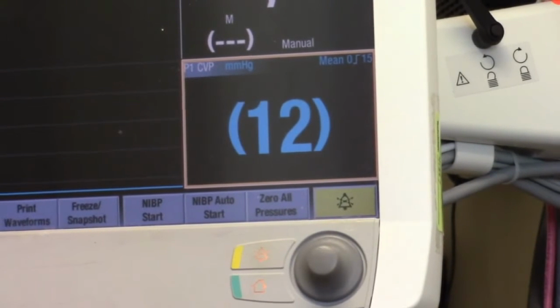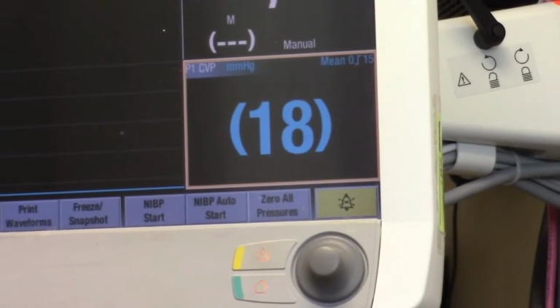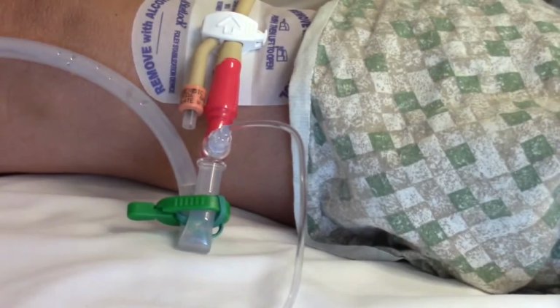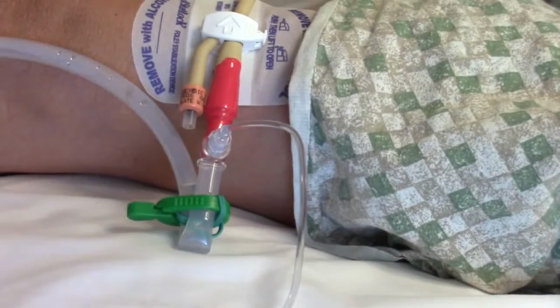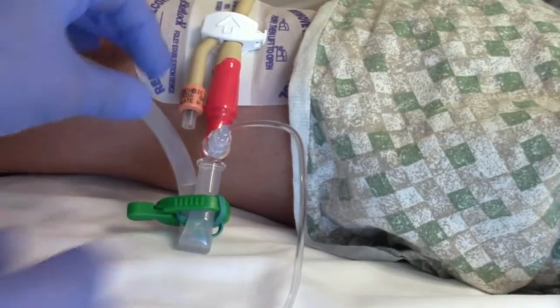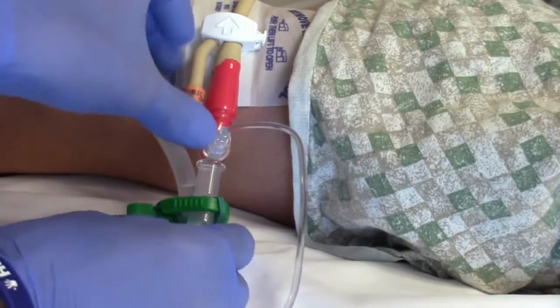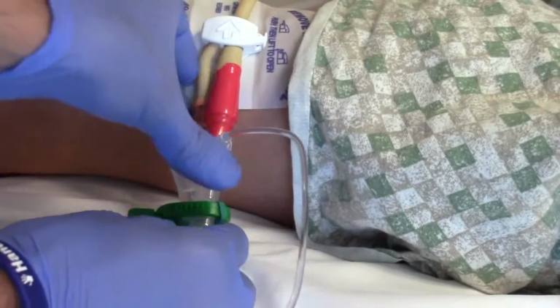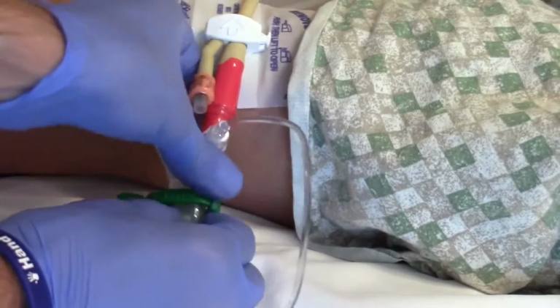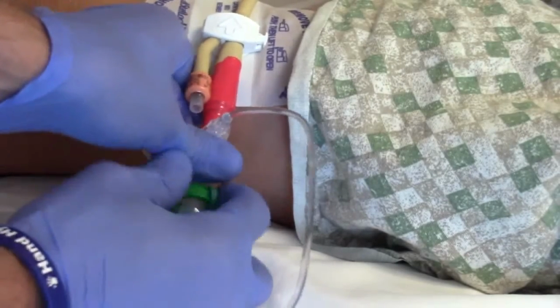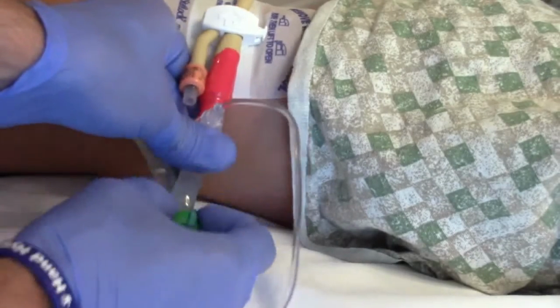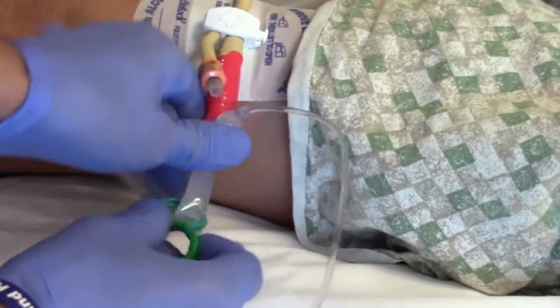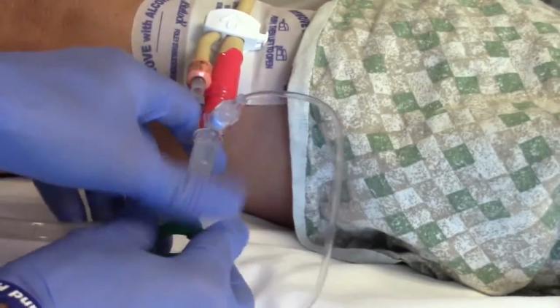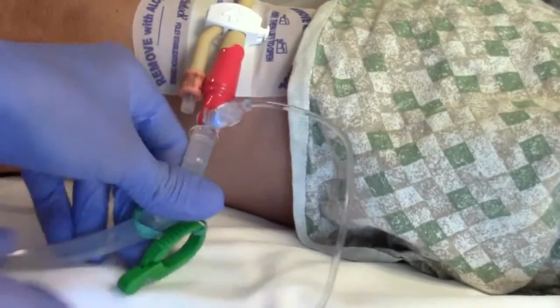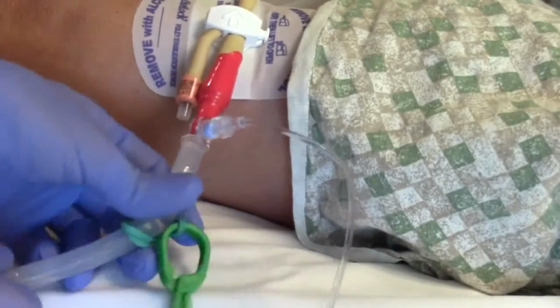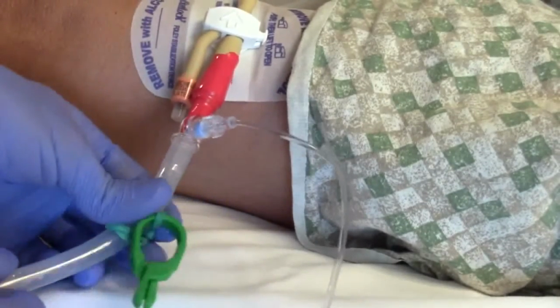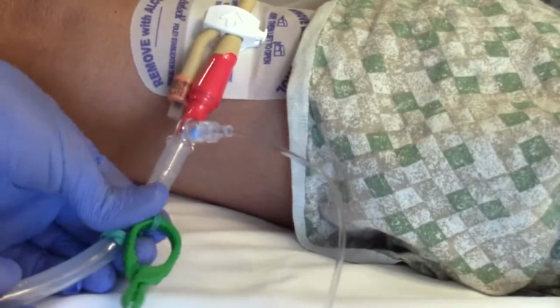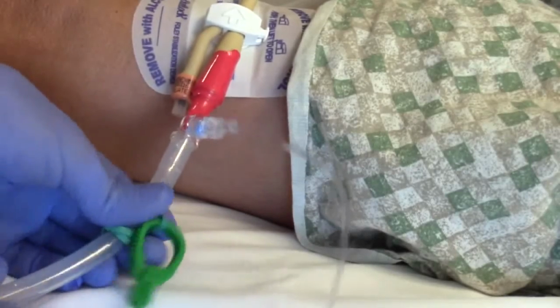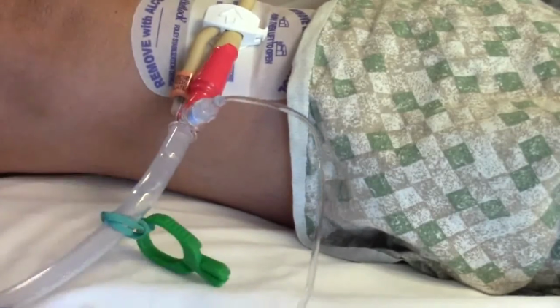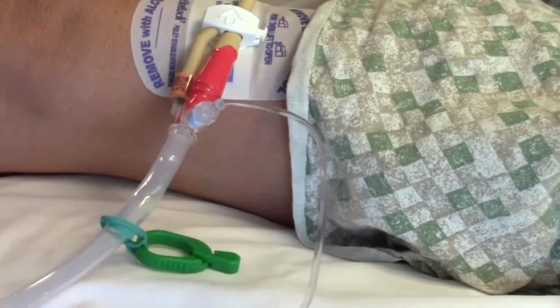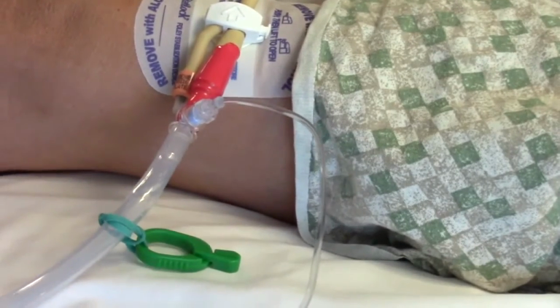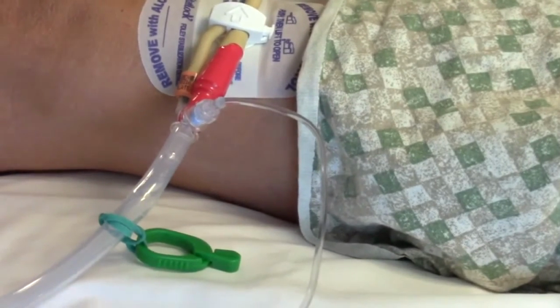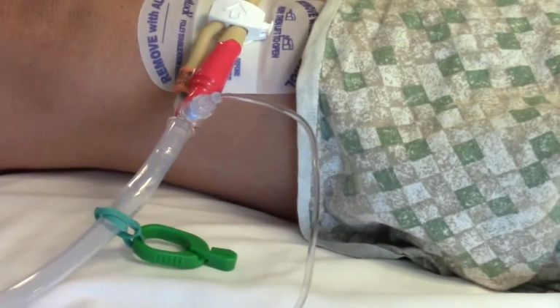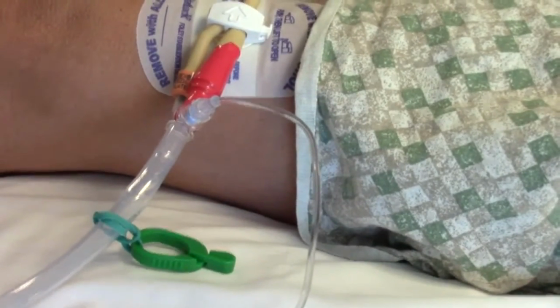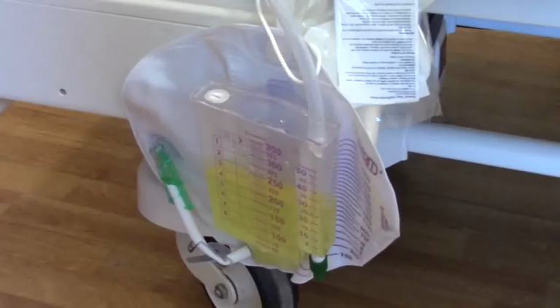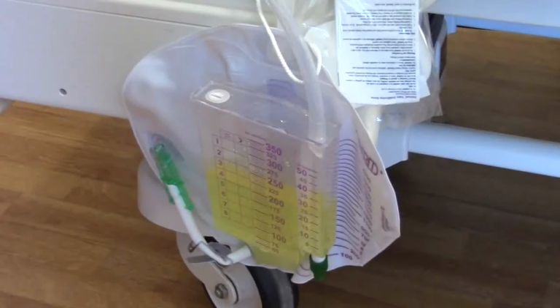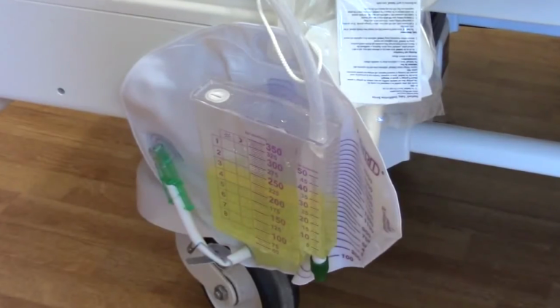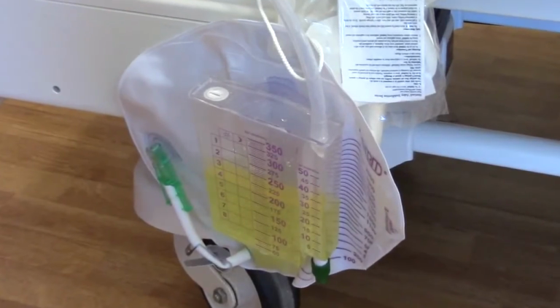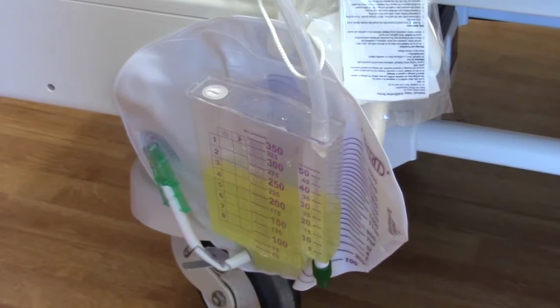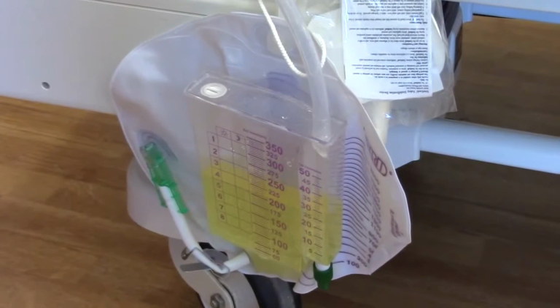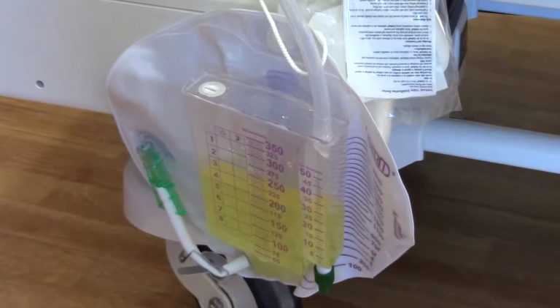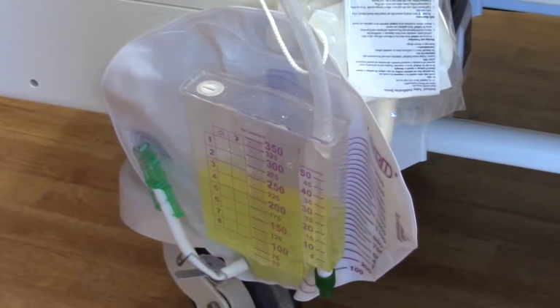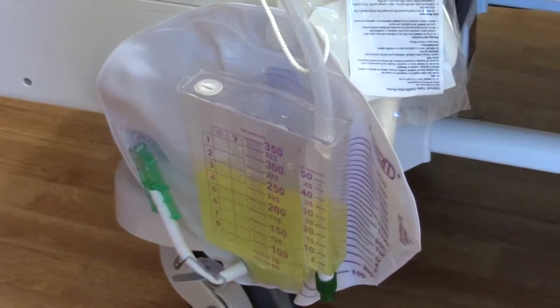At end expiration, mark the pressure reading on the monitor. After you've taken measurements, unclamp the urinary catheter tubing to allow drainage to continue. You may leave the transducer setup connected to the catheter if serial measurements are ordered, and remember to subtract 25 milliliters from the patient's urine output.